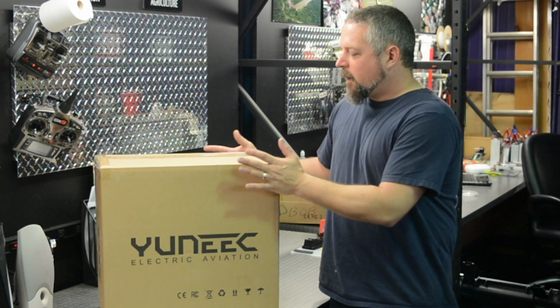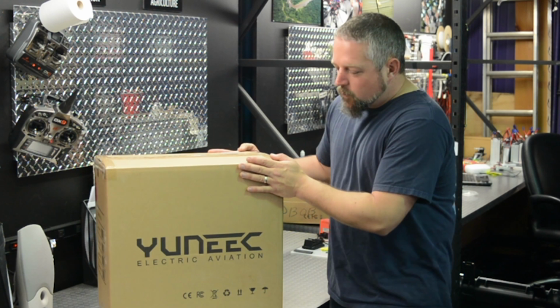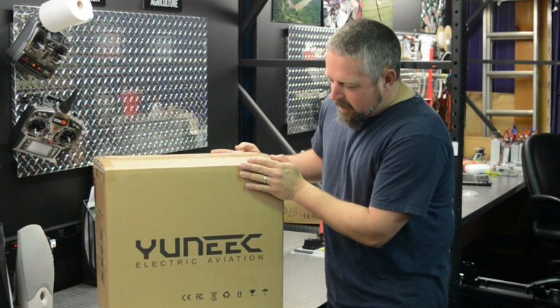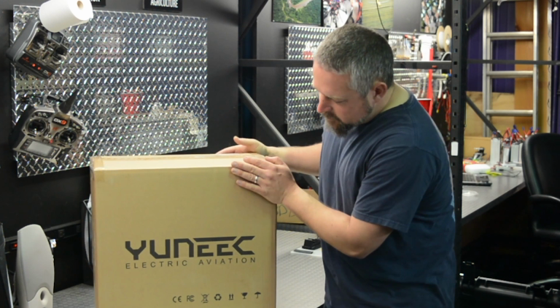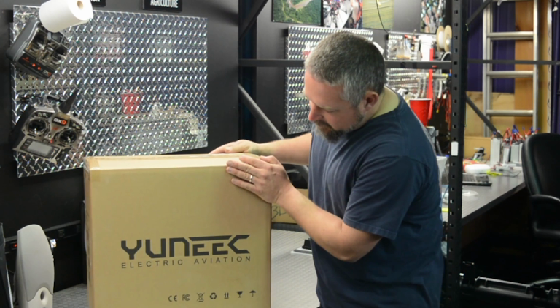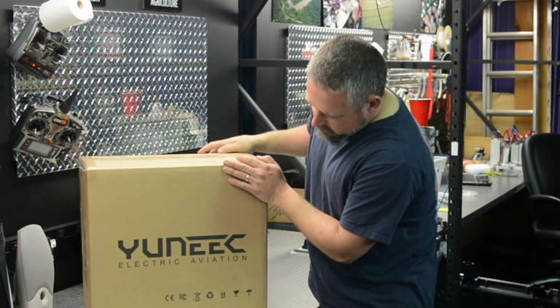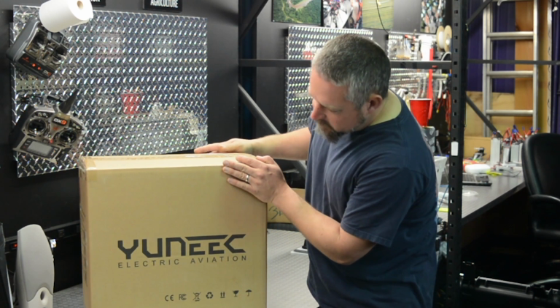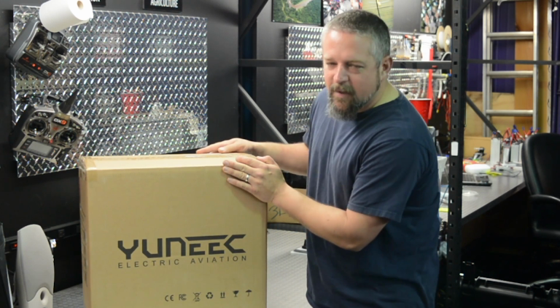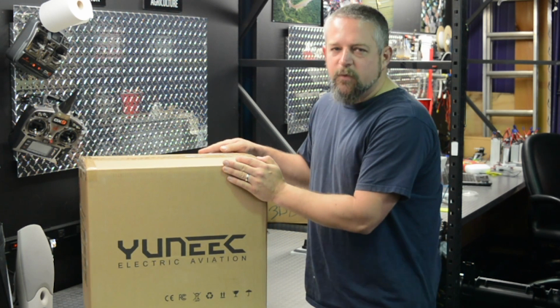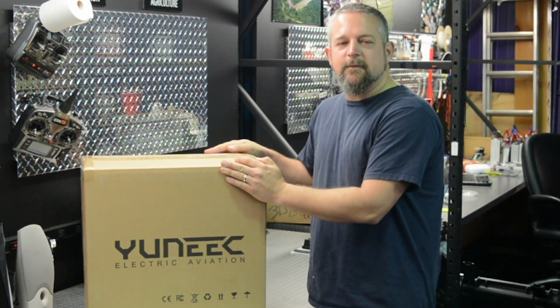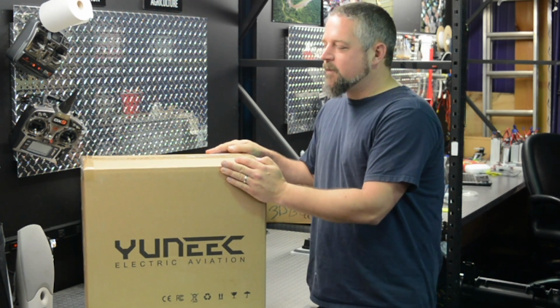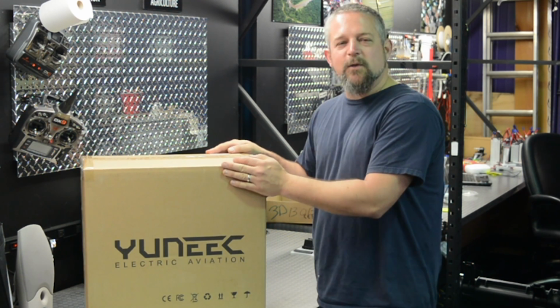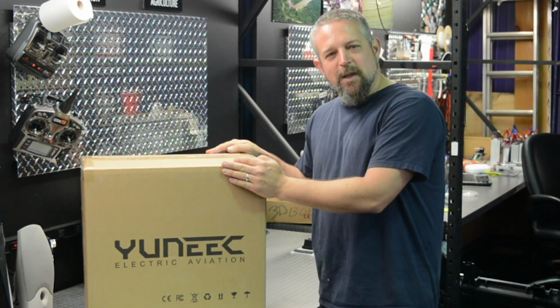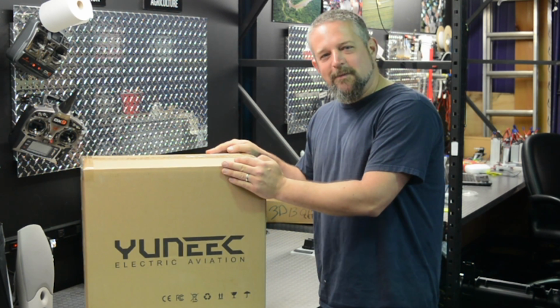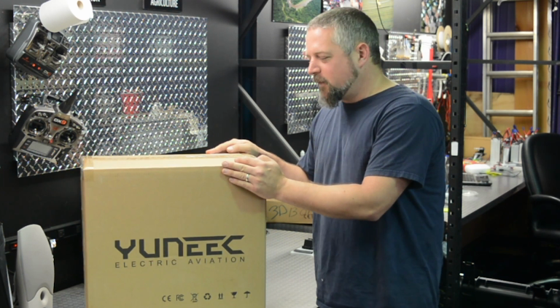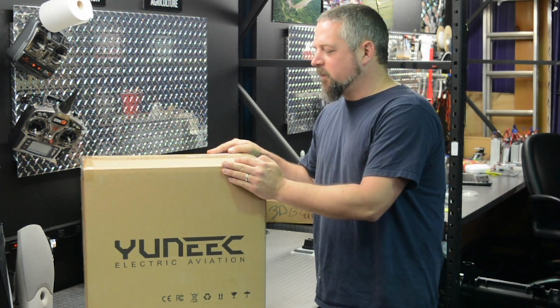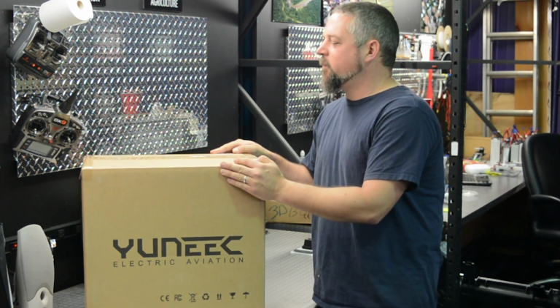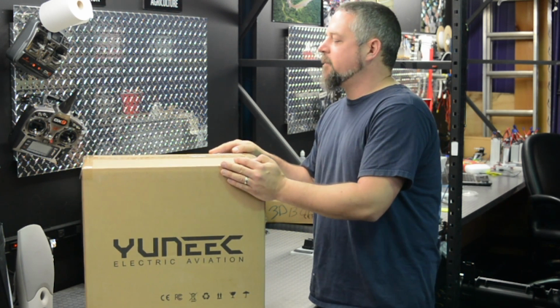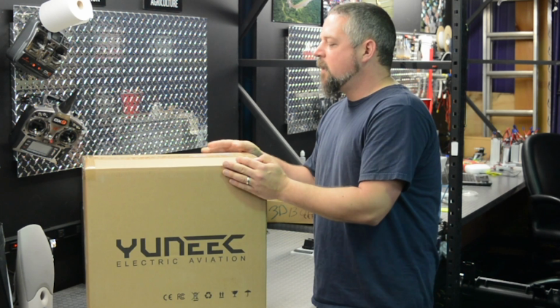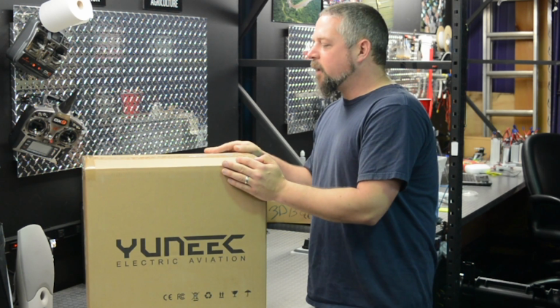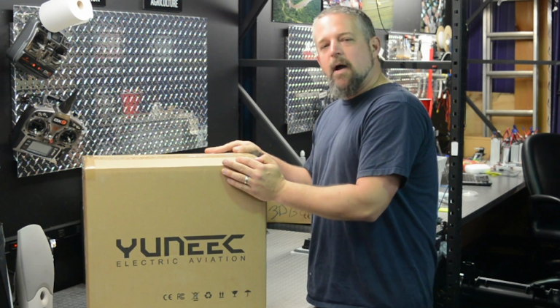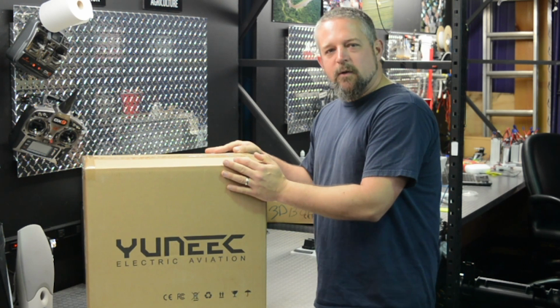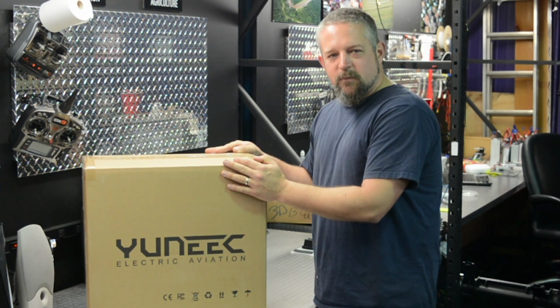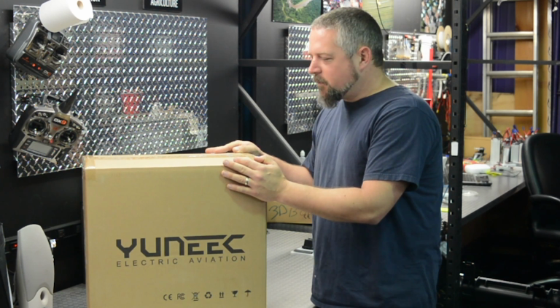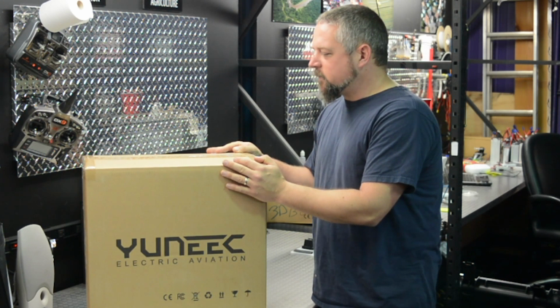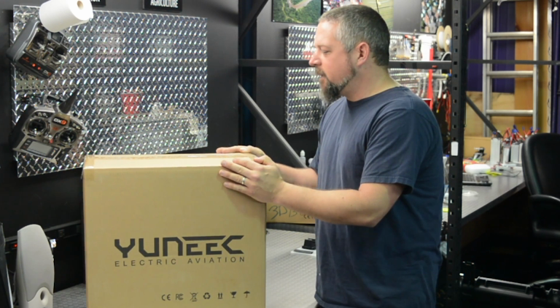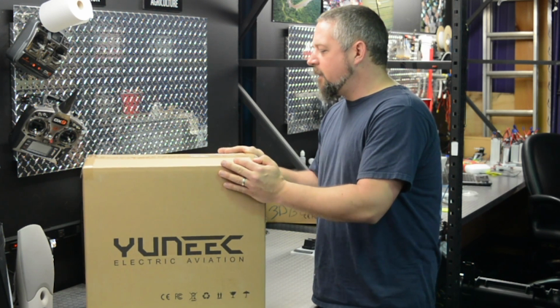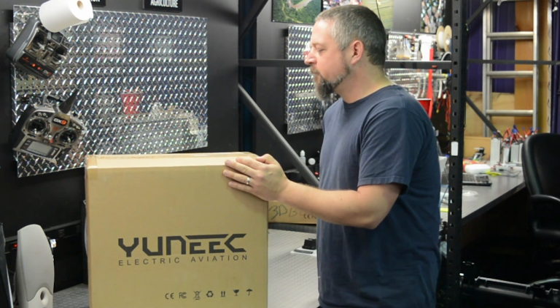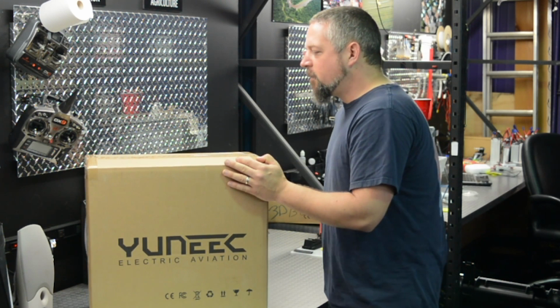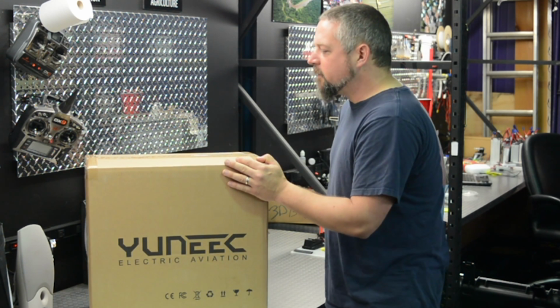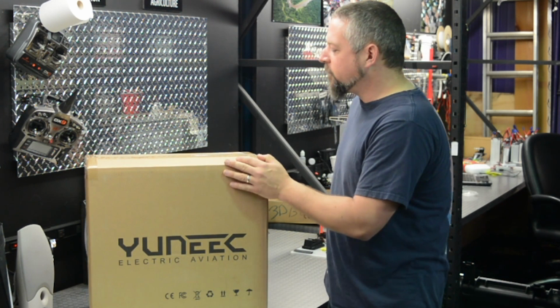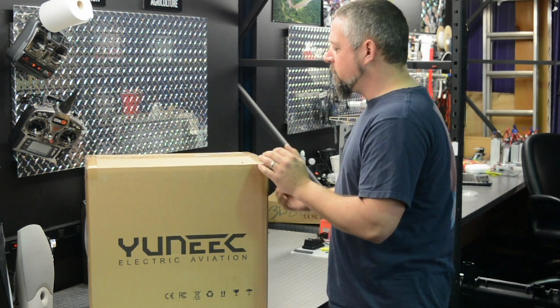All right, so what we've got here is a Yuneec Q500. It is pronounced Yuneec. I know that the name looks funny, but we're going to unbox it real quick, see what's in the box, and come back later for a flight demo.